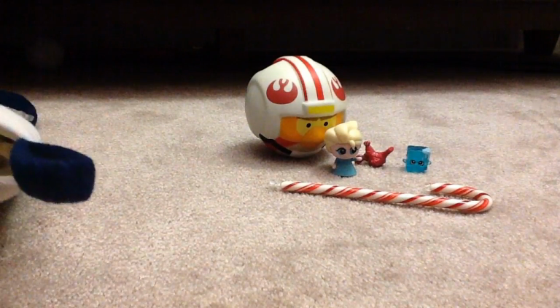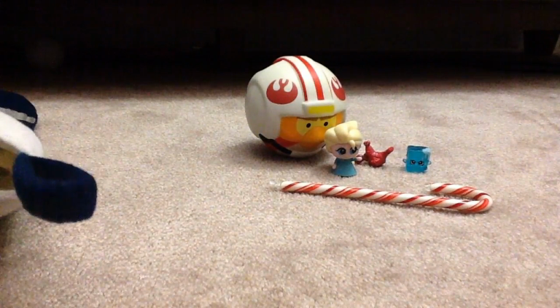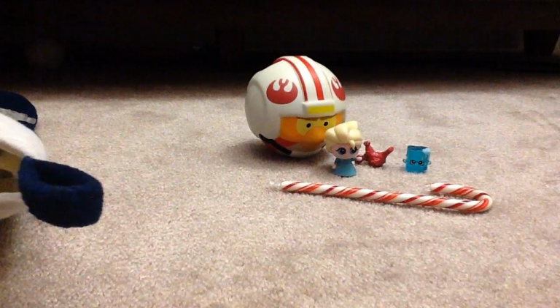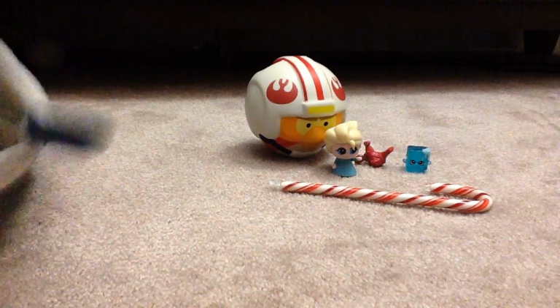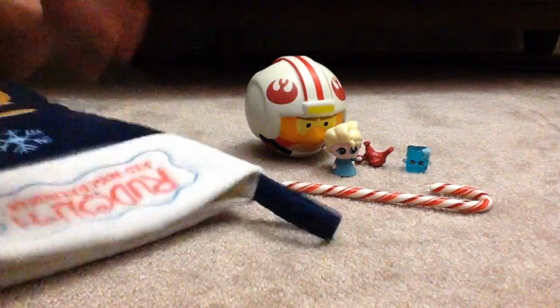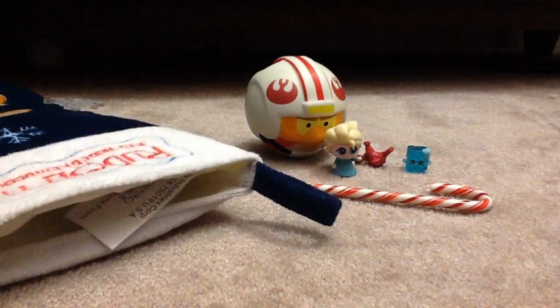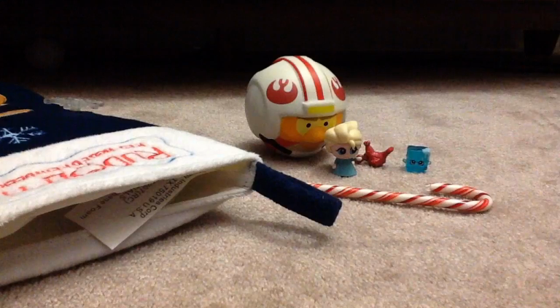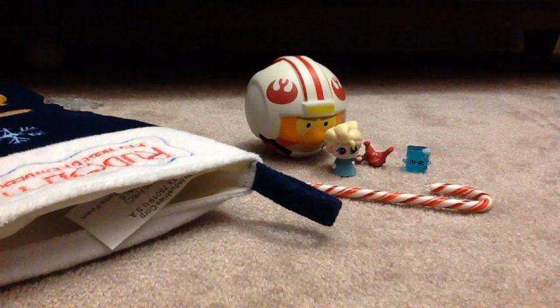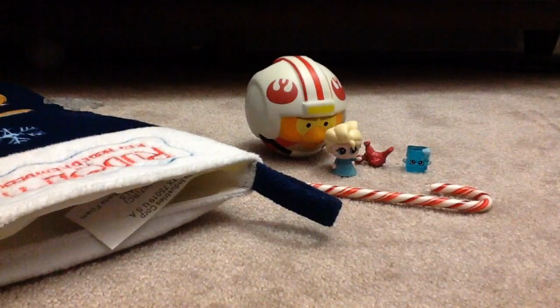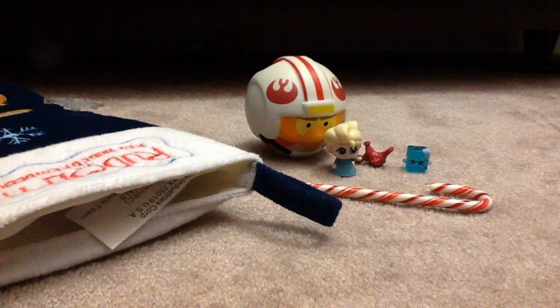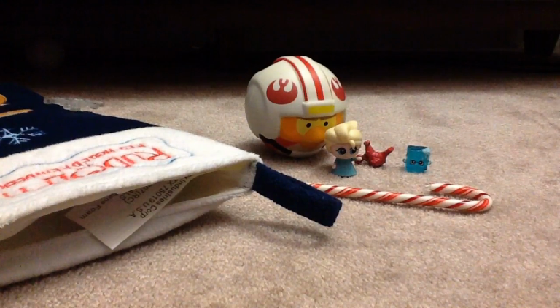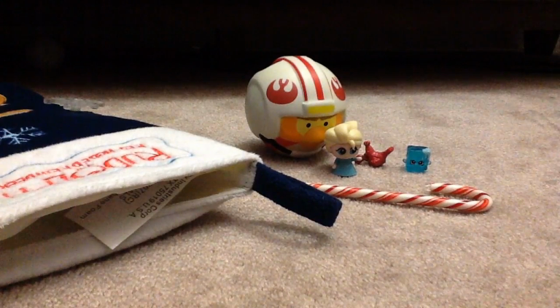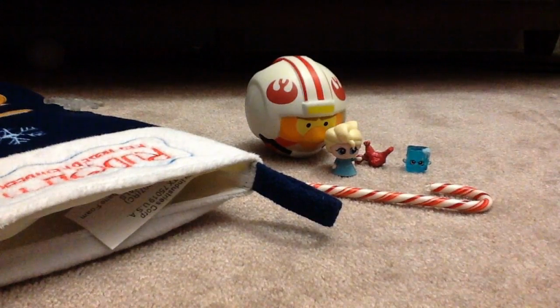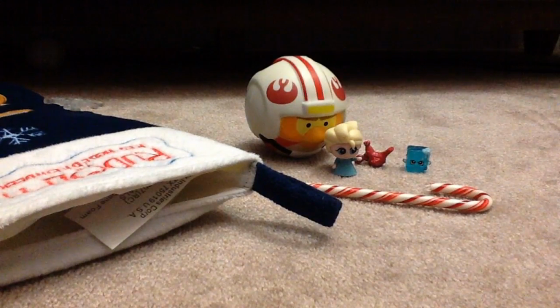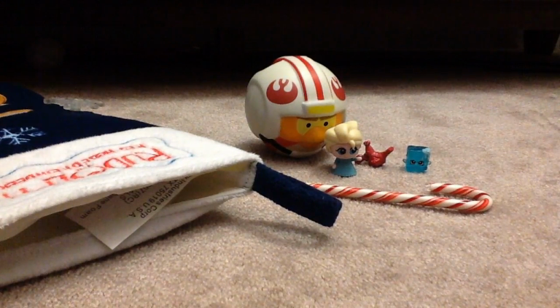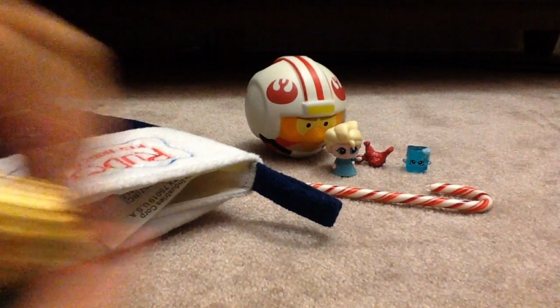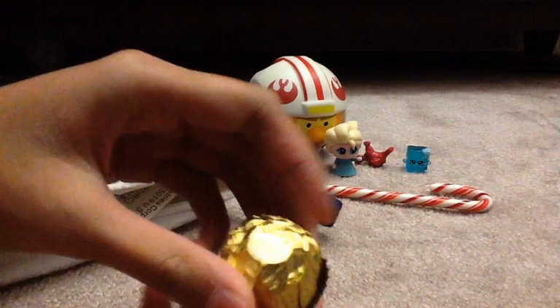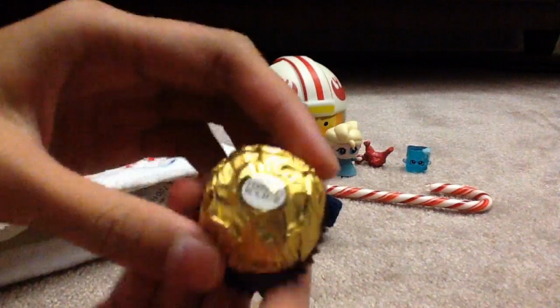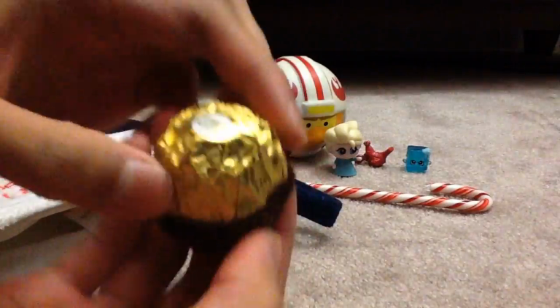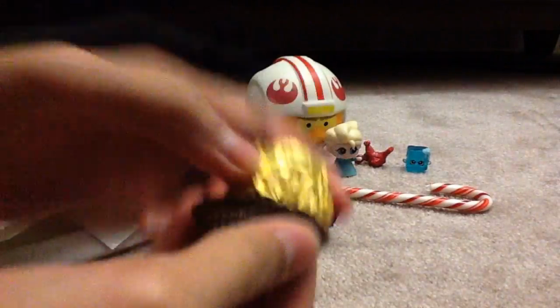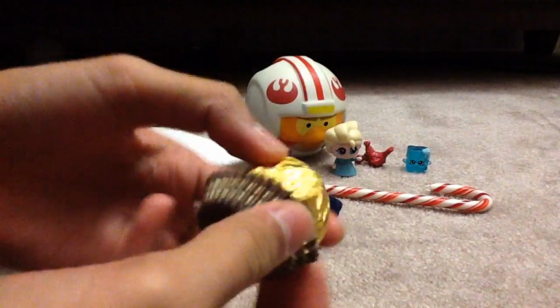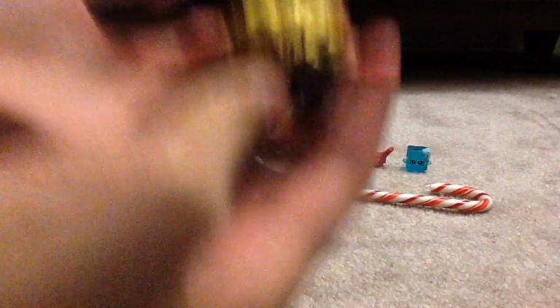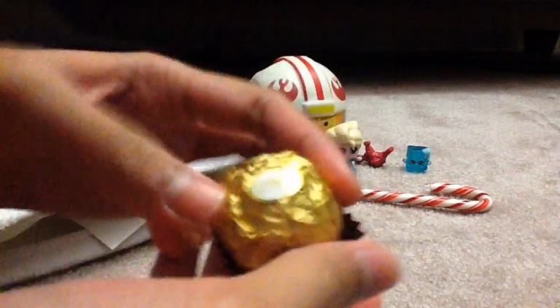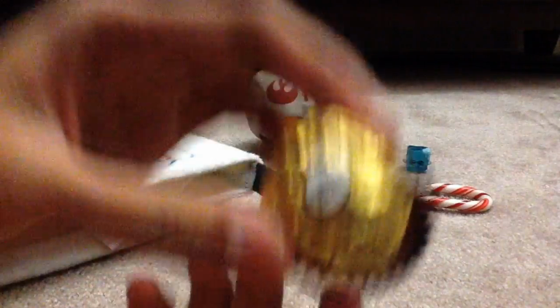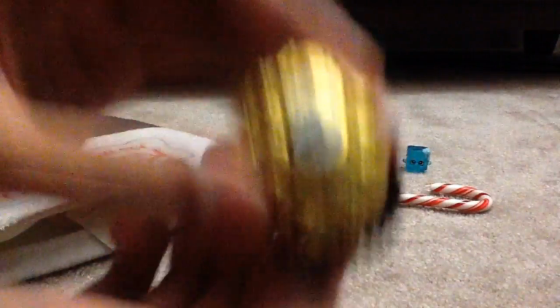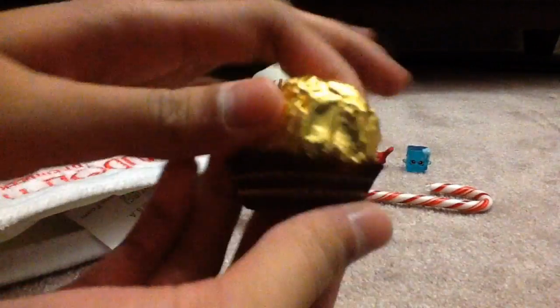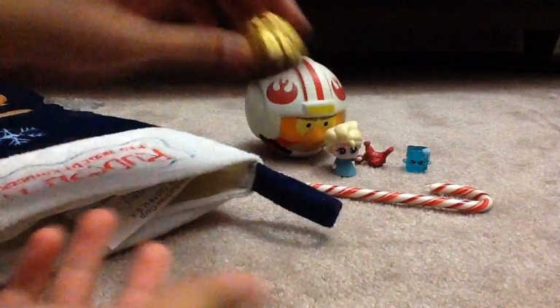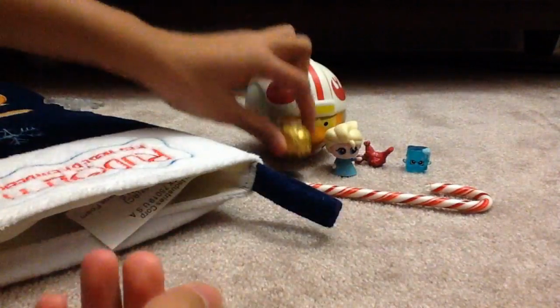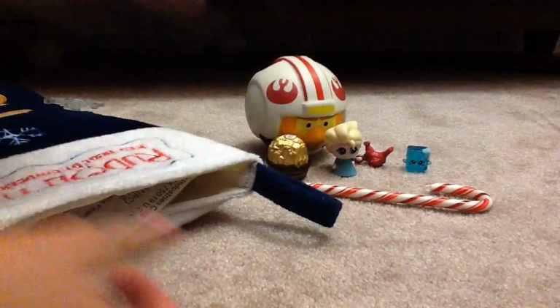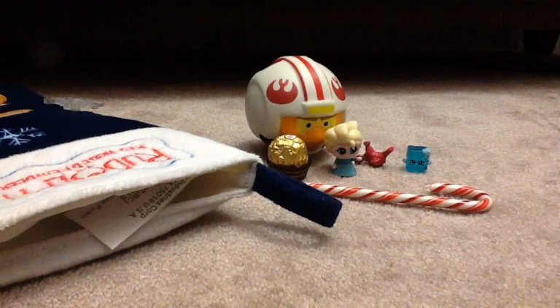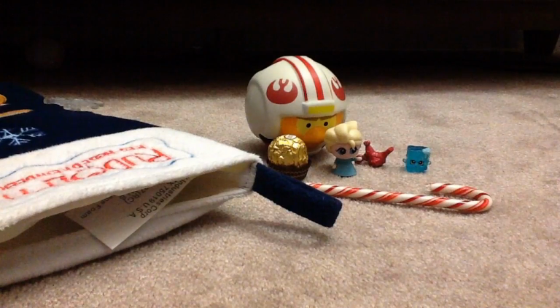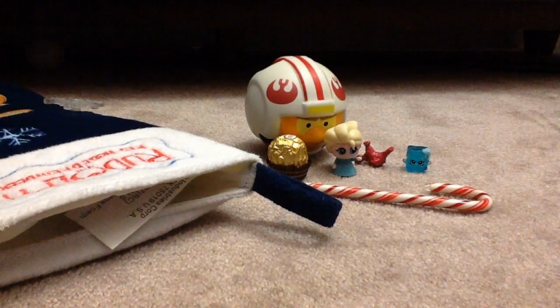The last surprise — I know this one was so quick, I'm so sorry guys for making this so quick. We got a Ferrero Rocher chocolate, which tastes super duper good. I really like it. And that's all.